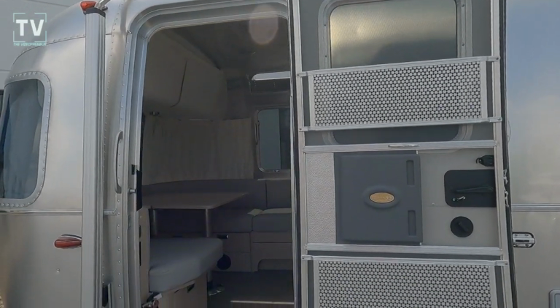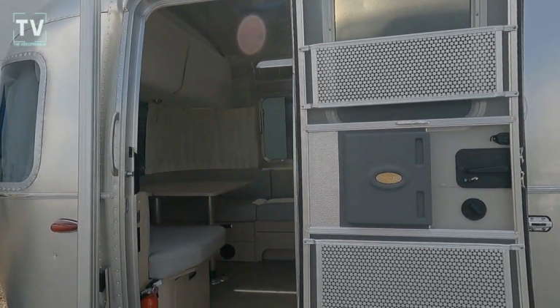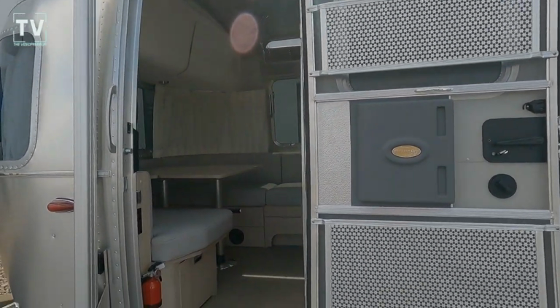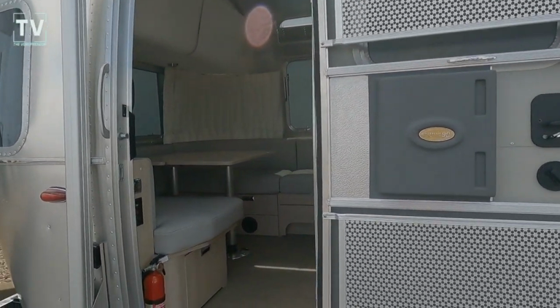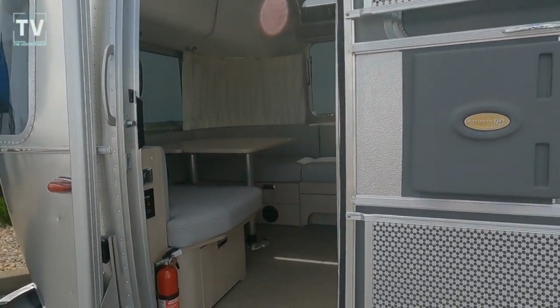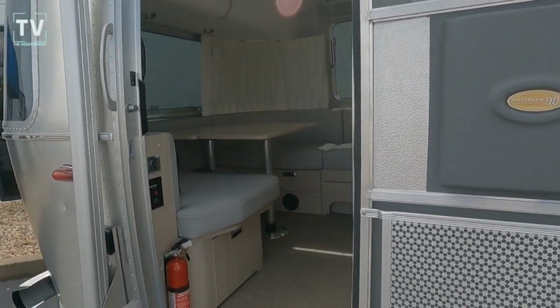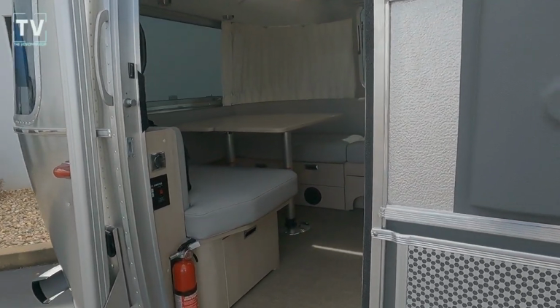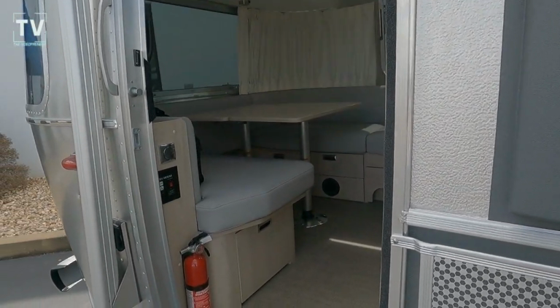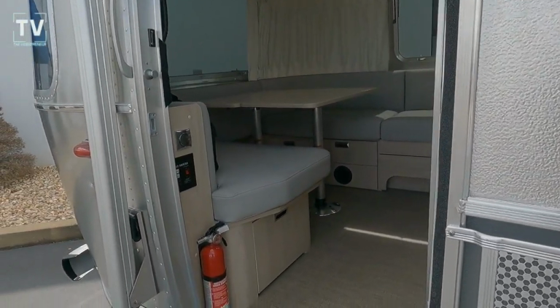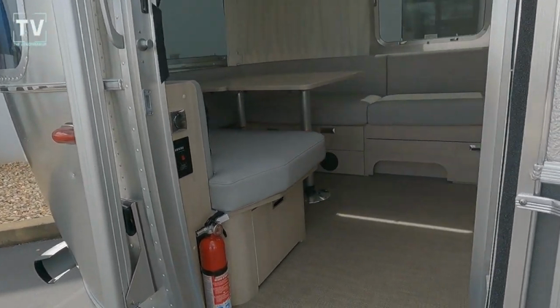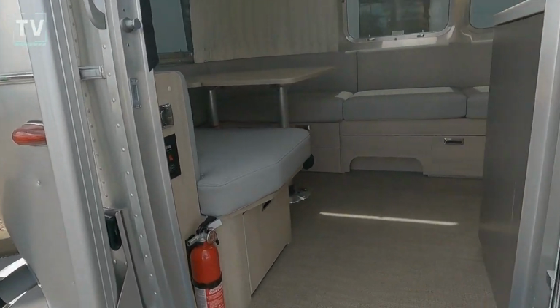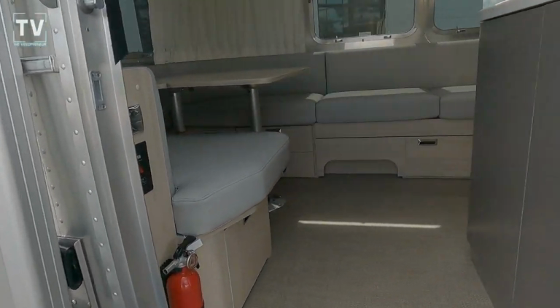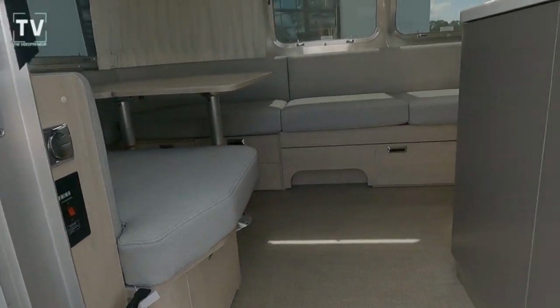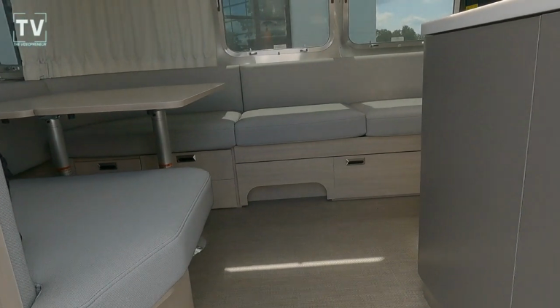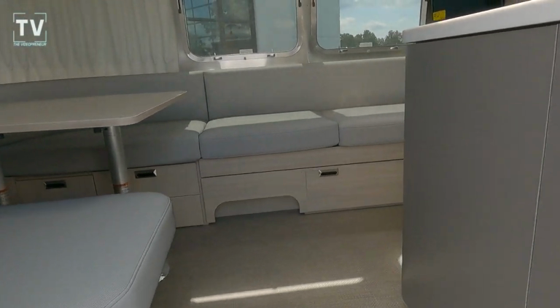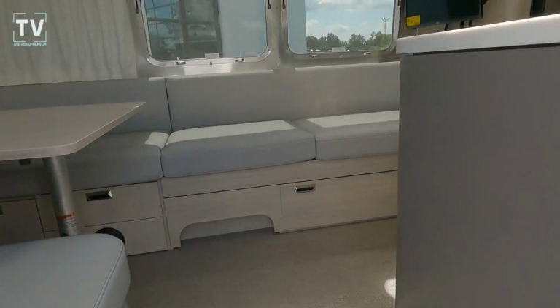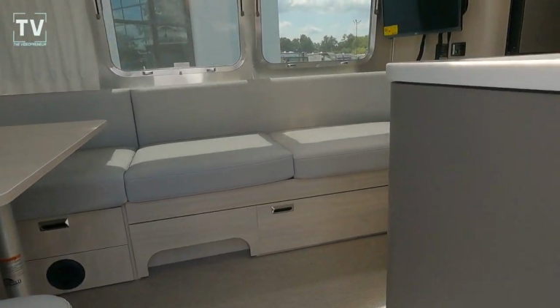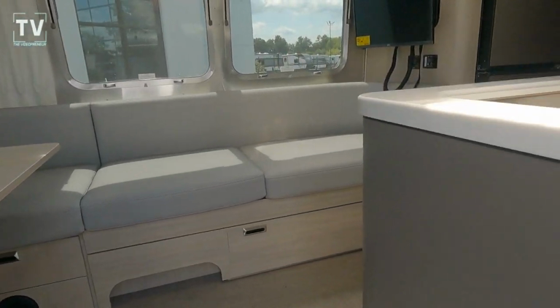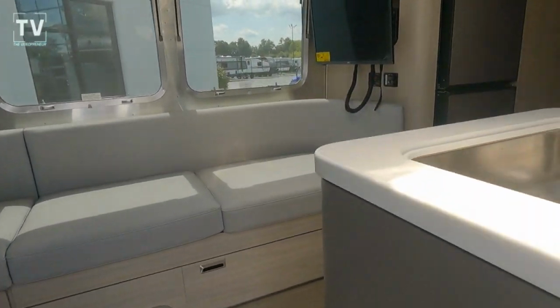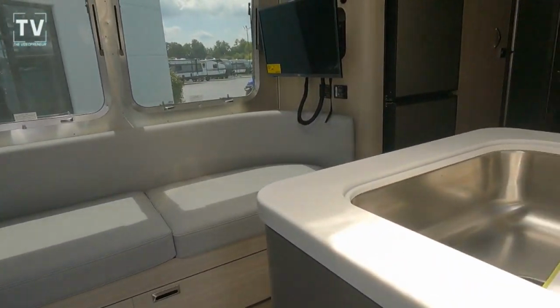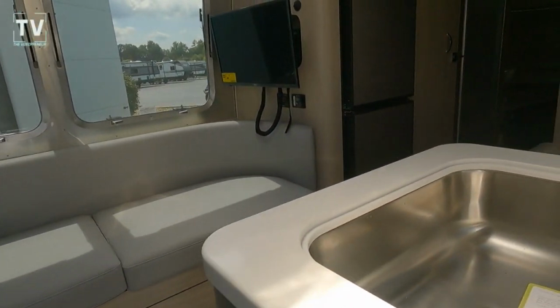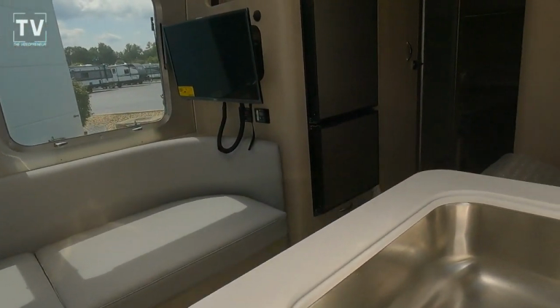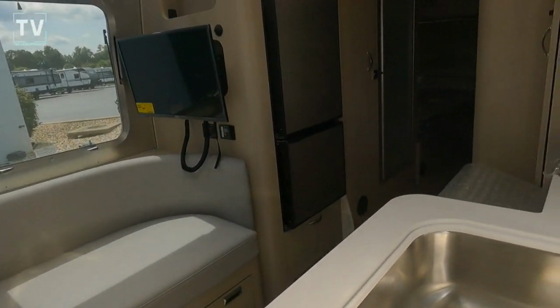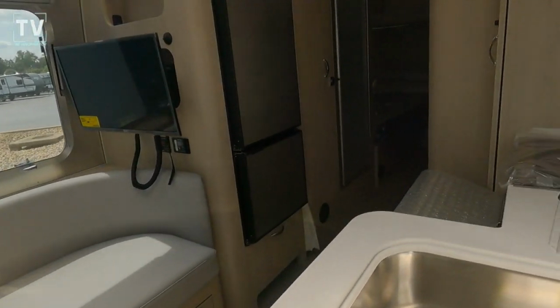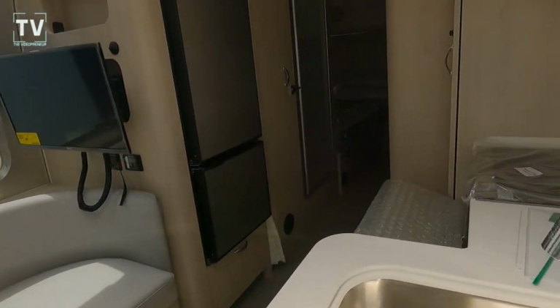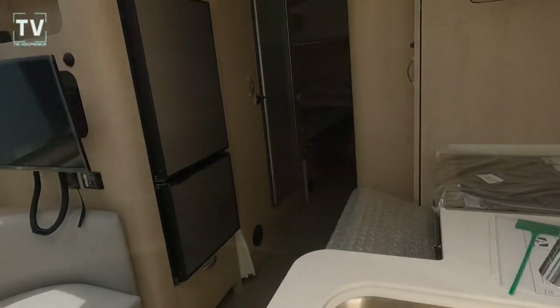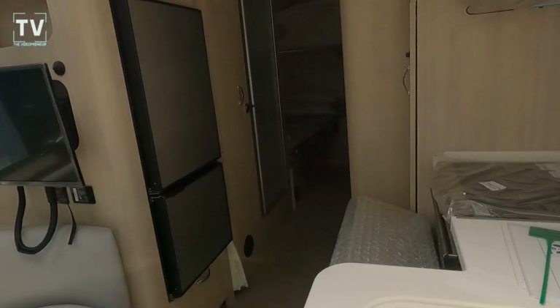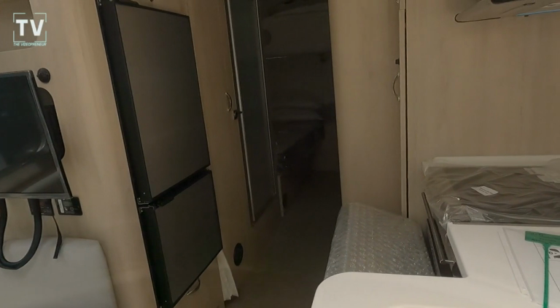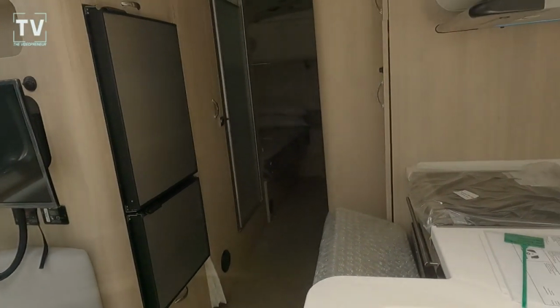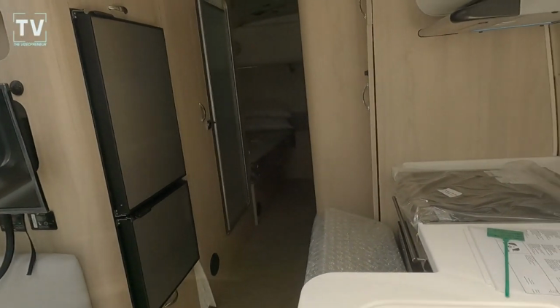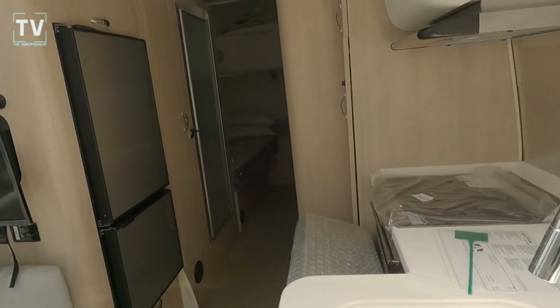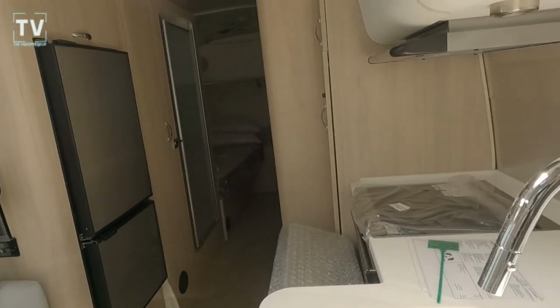The windows are solar gray front and rear panoramic rent windows, Vista View with the portal windows, and skylights with blackout shades in the galley and in the bathroom.